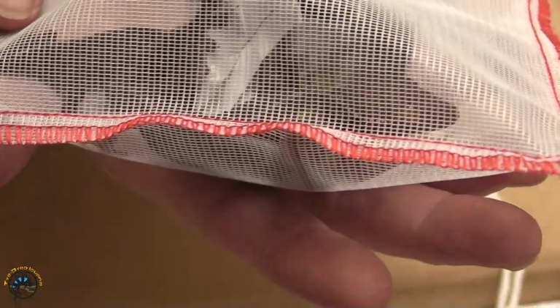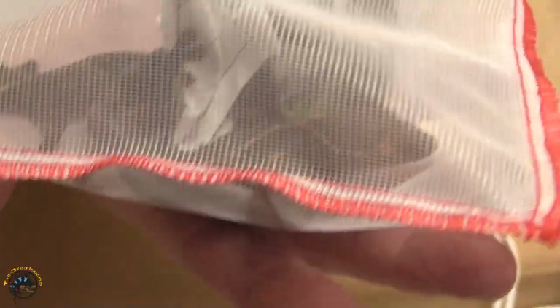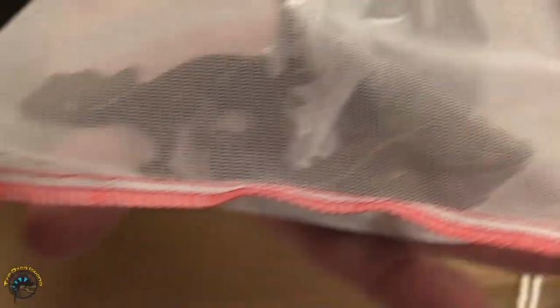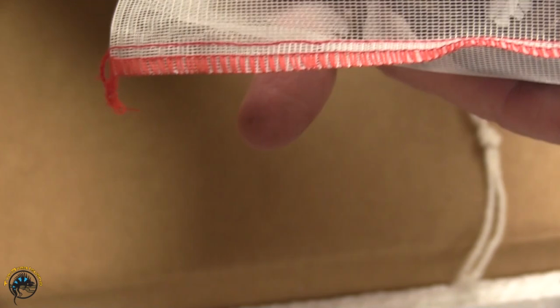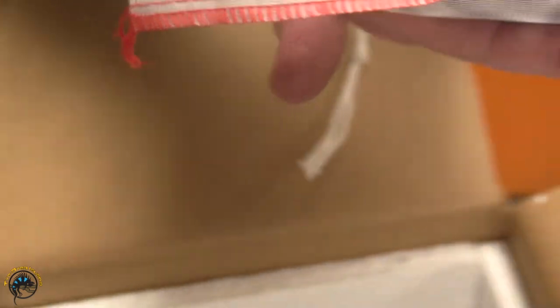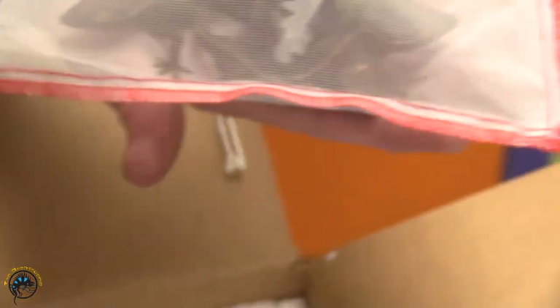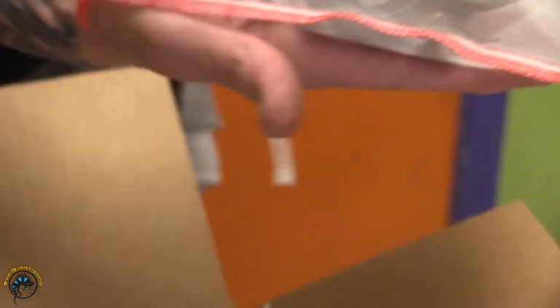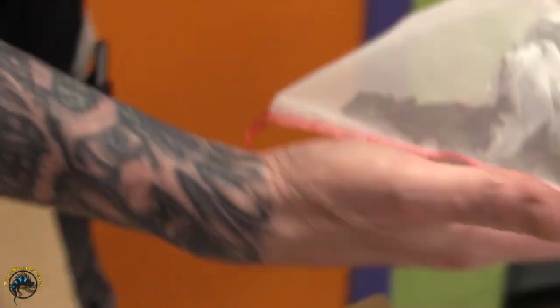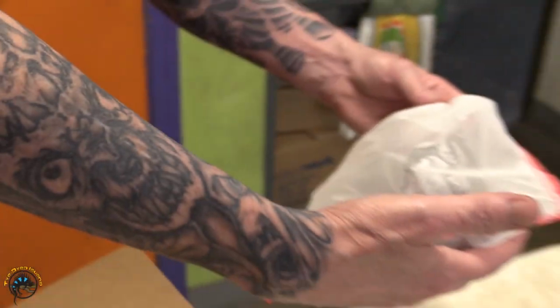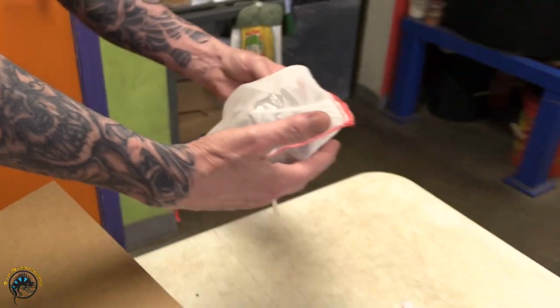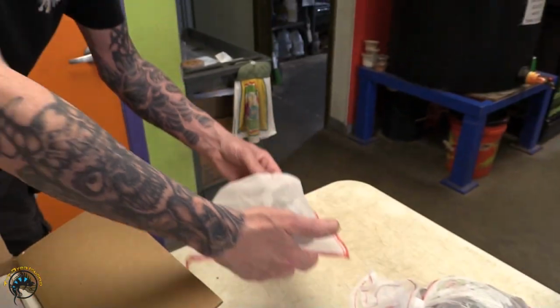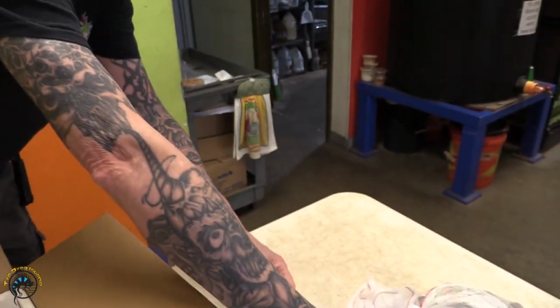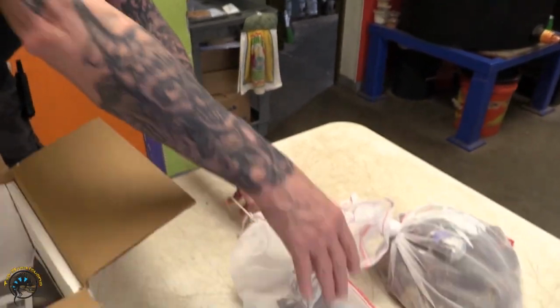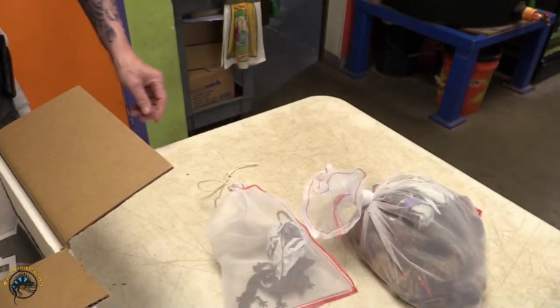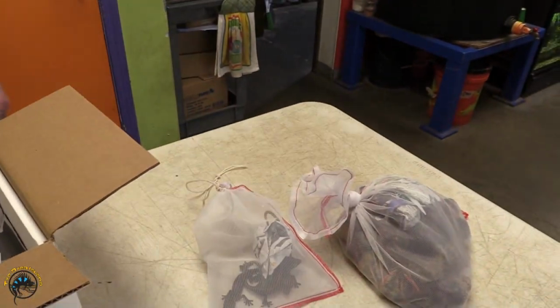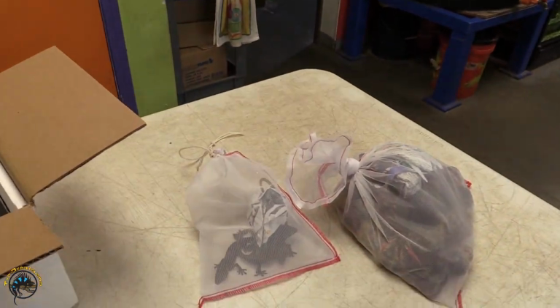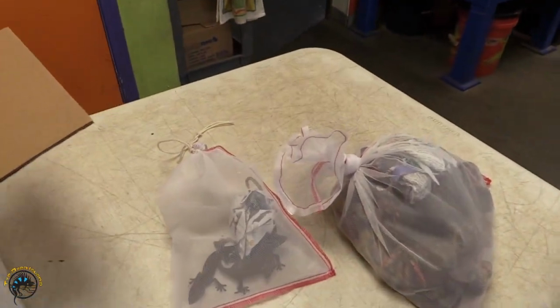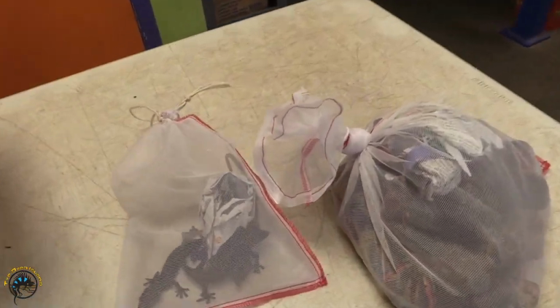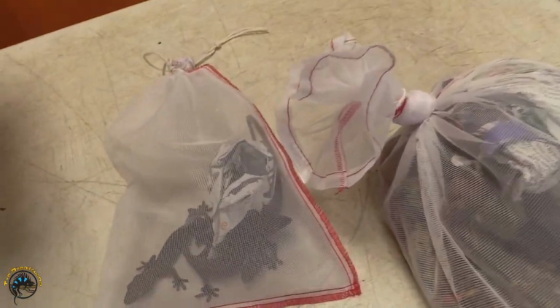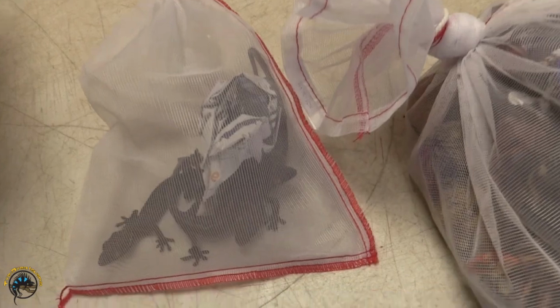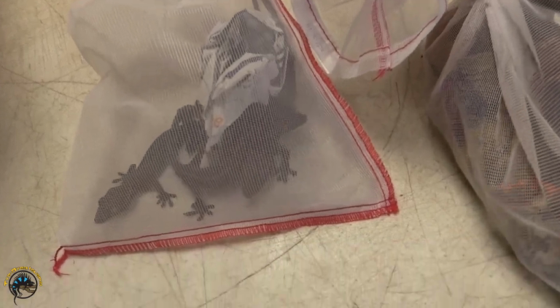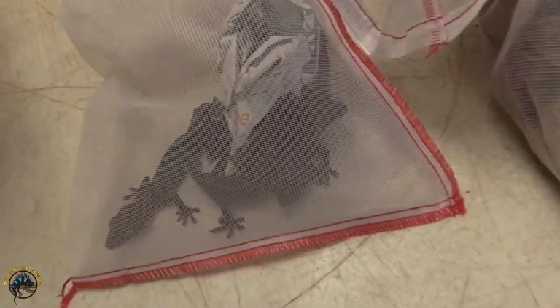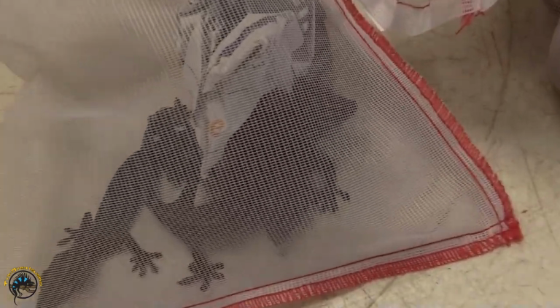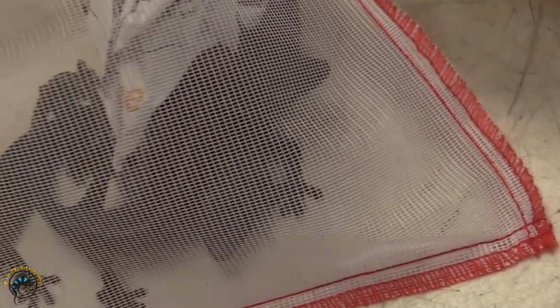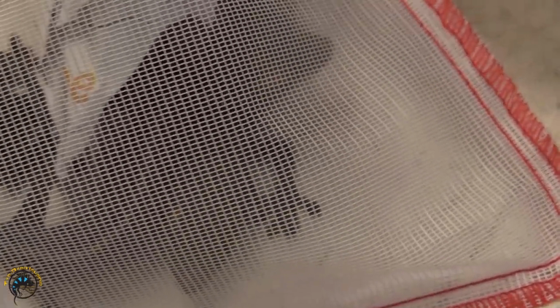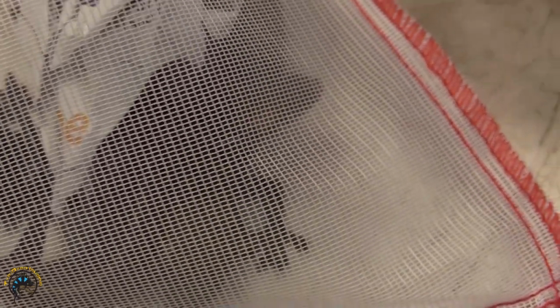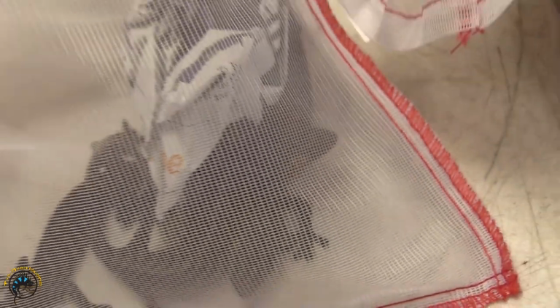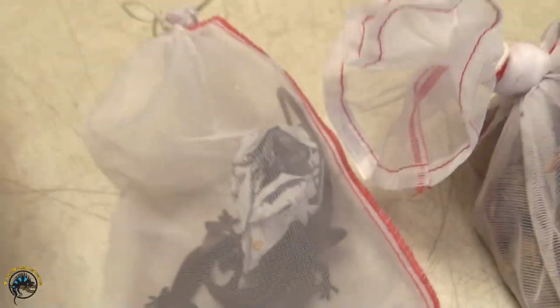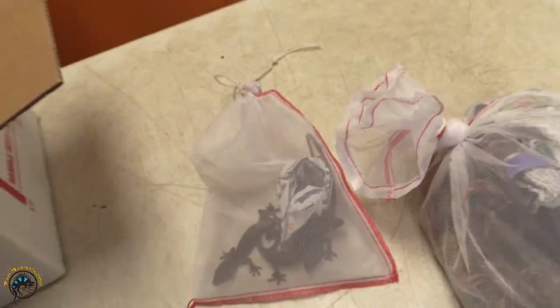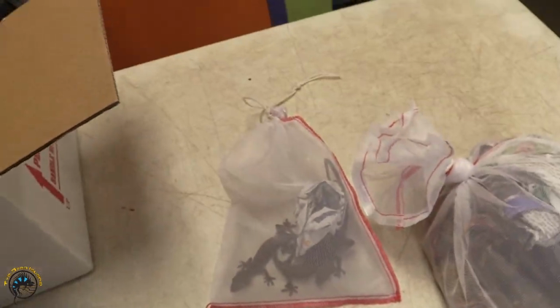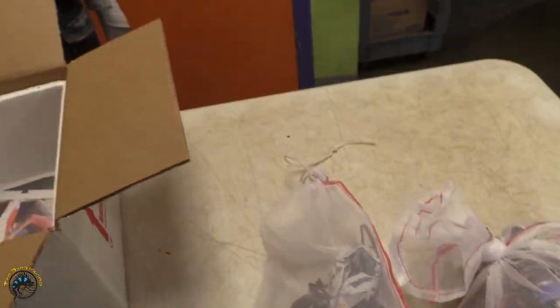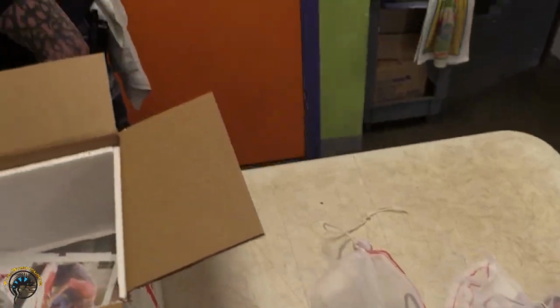Do they quack like tokays? I don't think so. They're not as bad as tokays — they're more like marbled geckos. They're very flighty, but not aggressive like tokays.